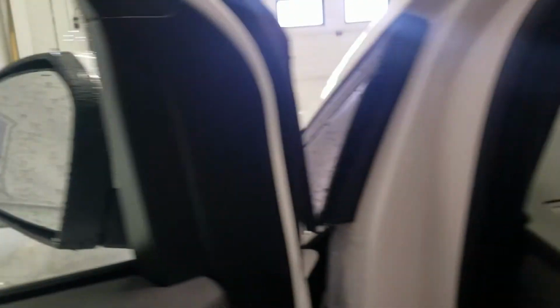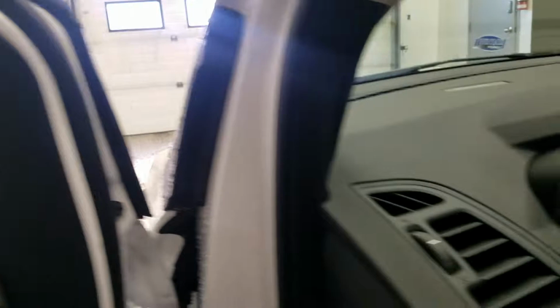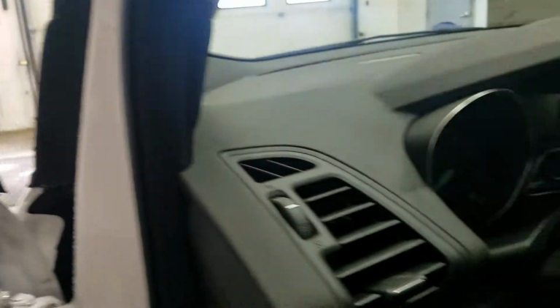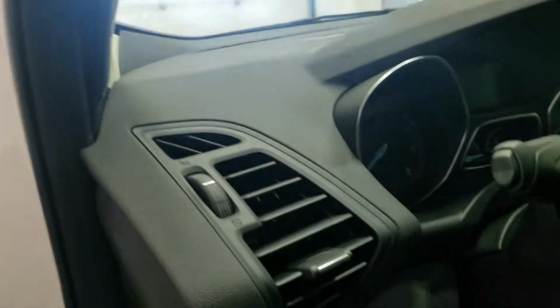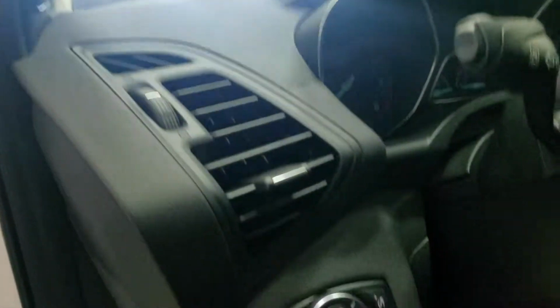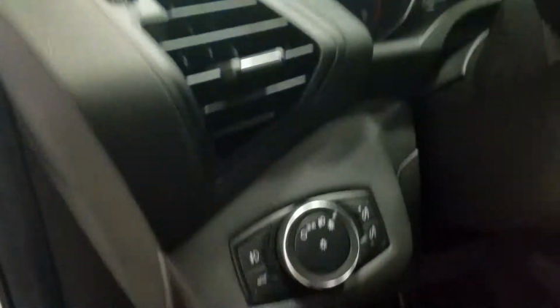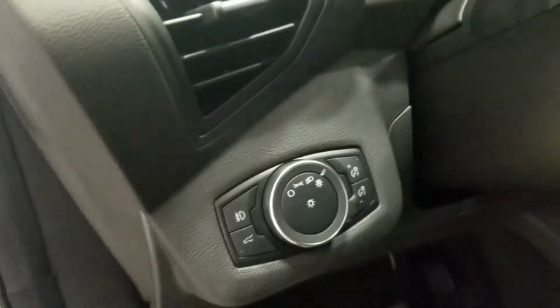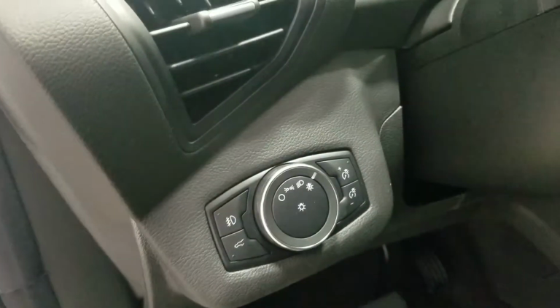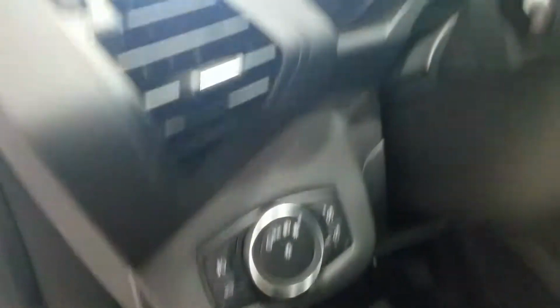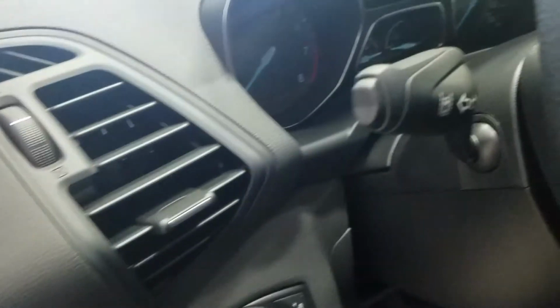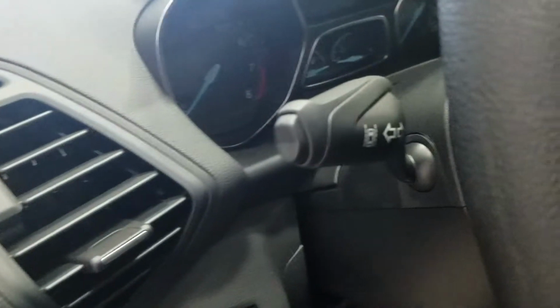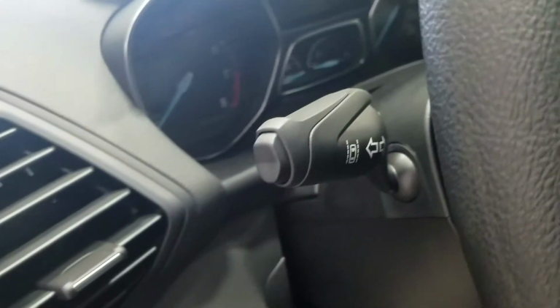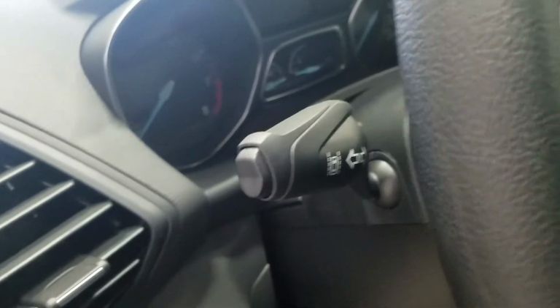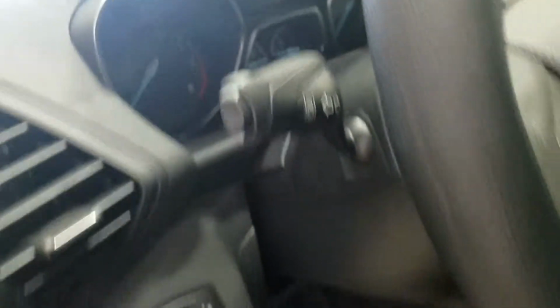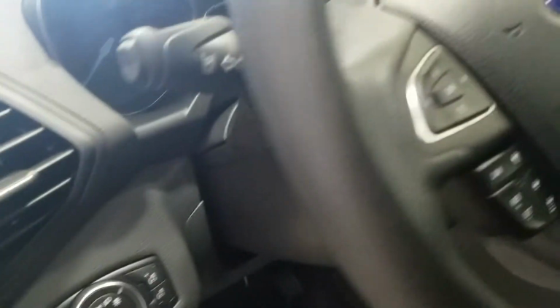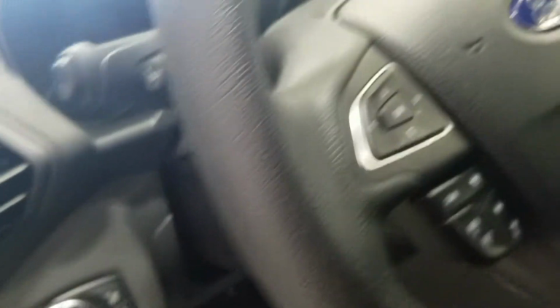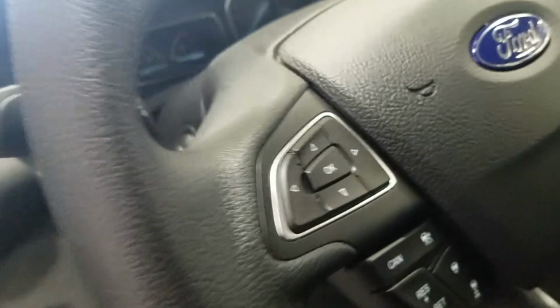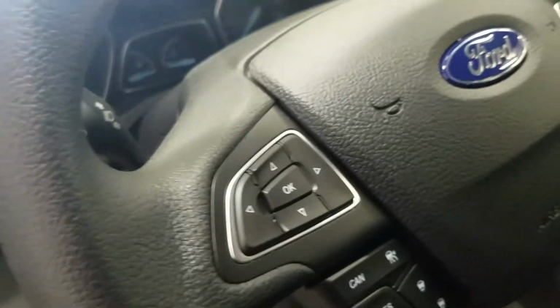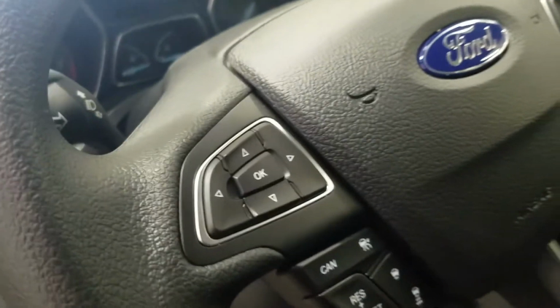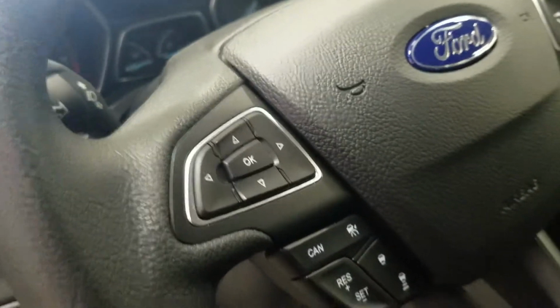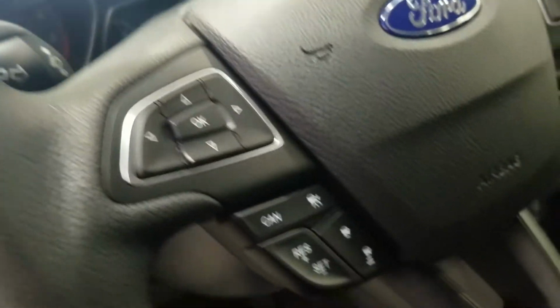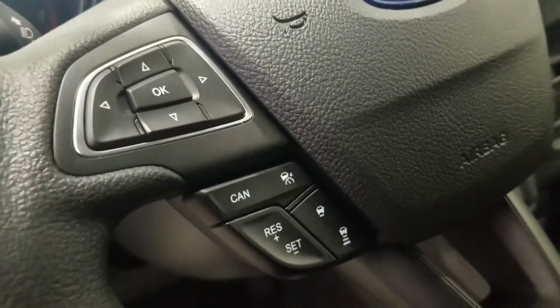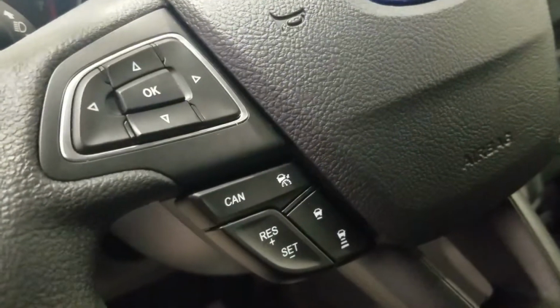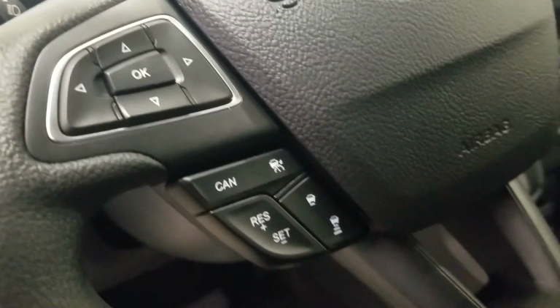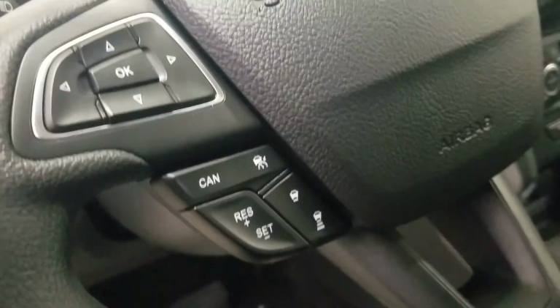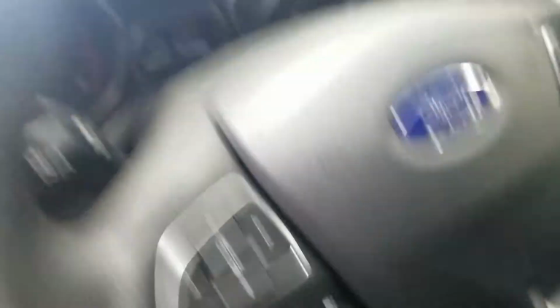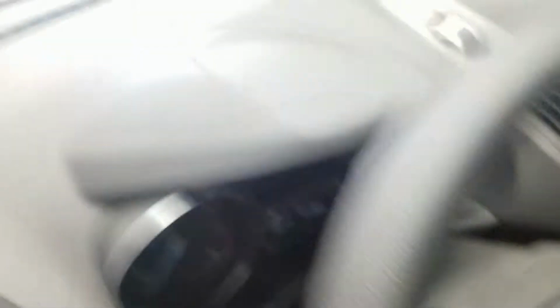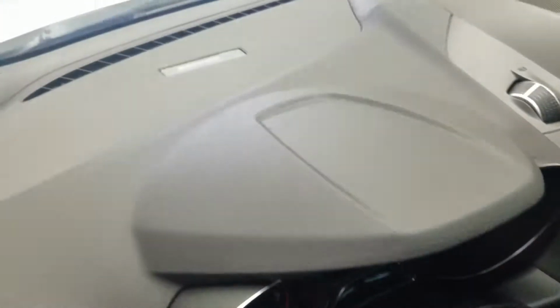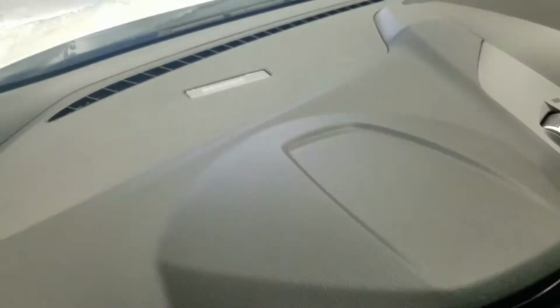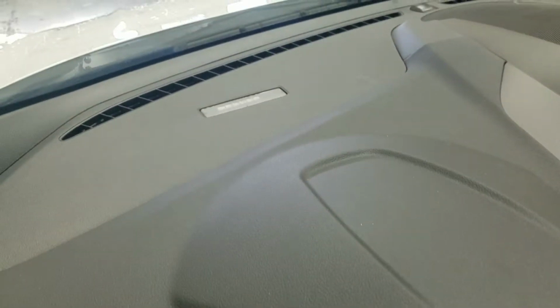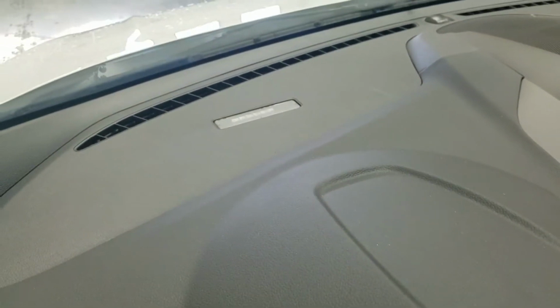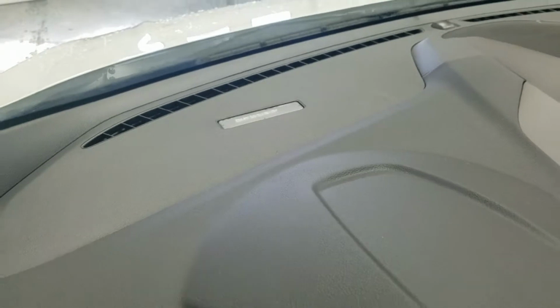Over our steering column we have our automatic headlamp dial, our lane keep assist, our information trackpad, and our adaptive cruise control settings with our pre-collision warning system above.